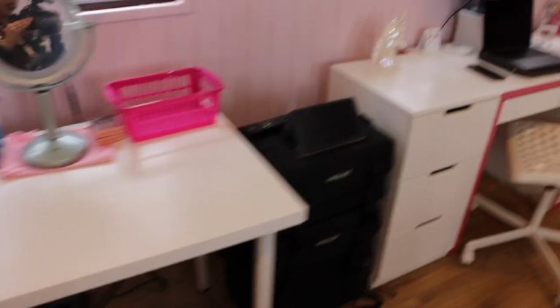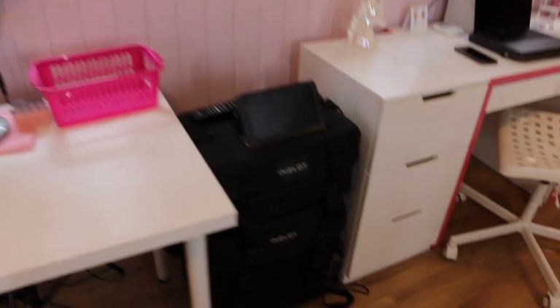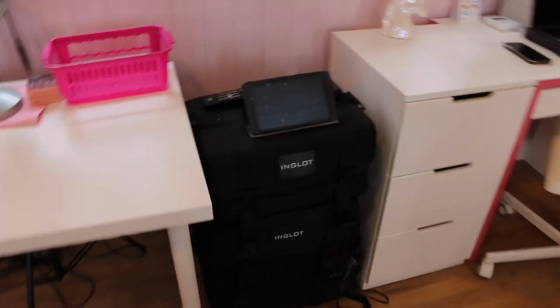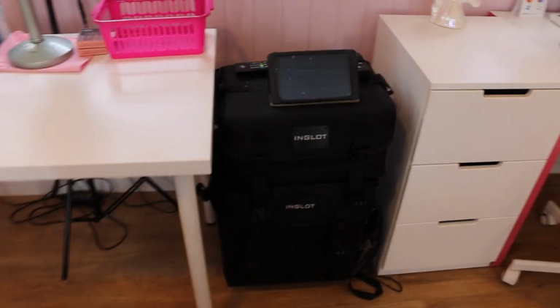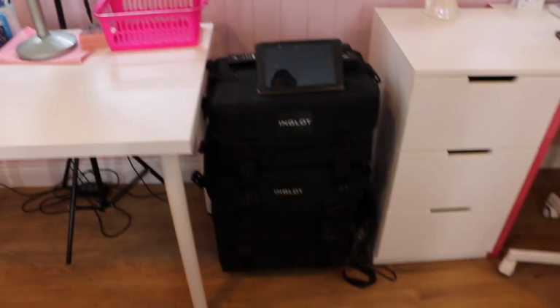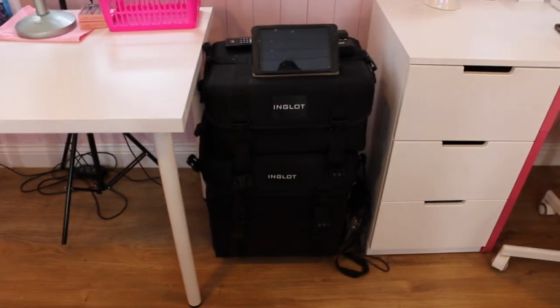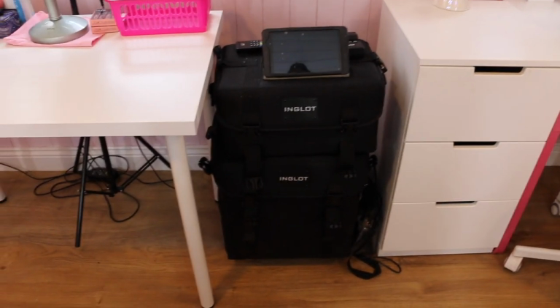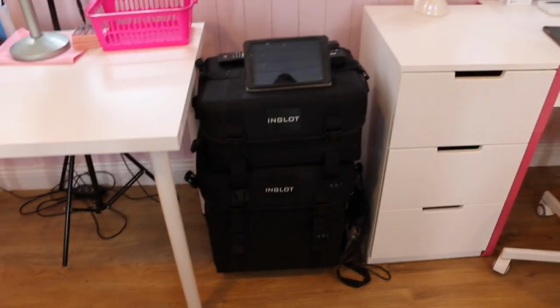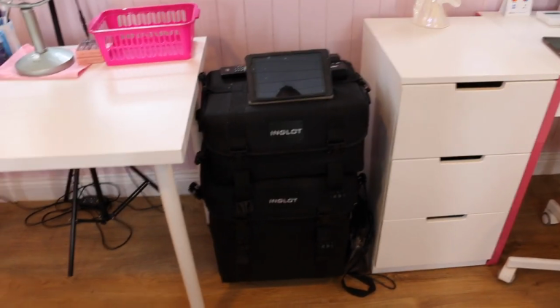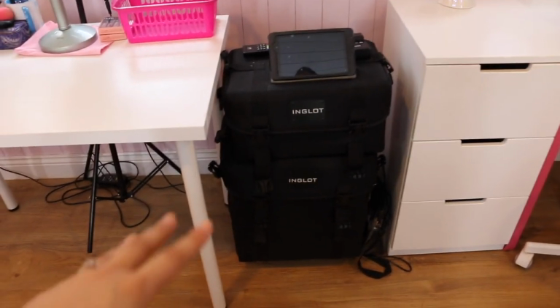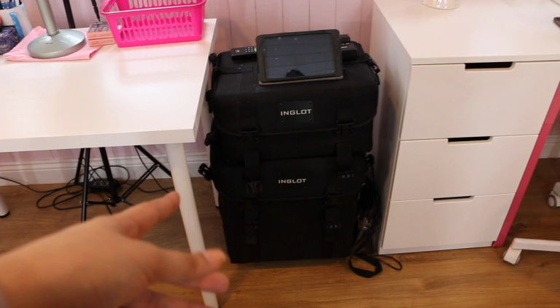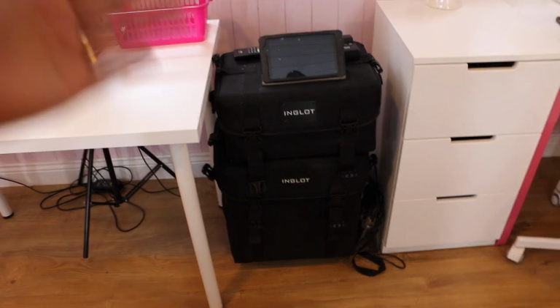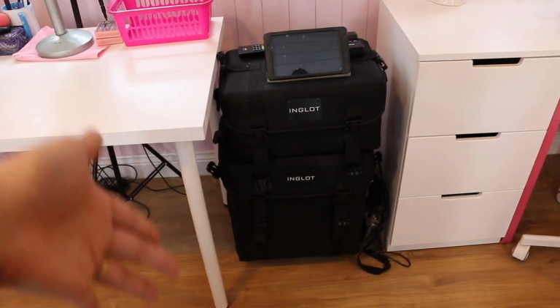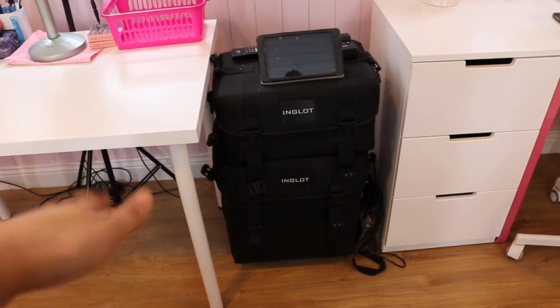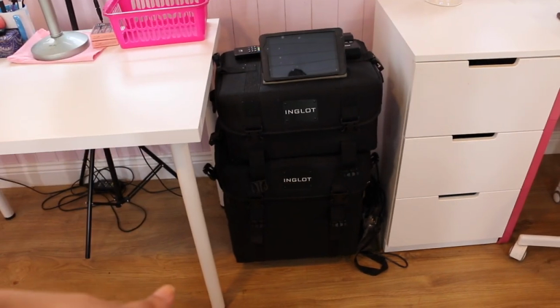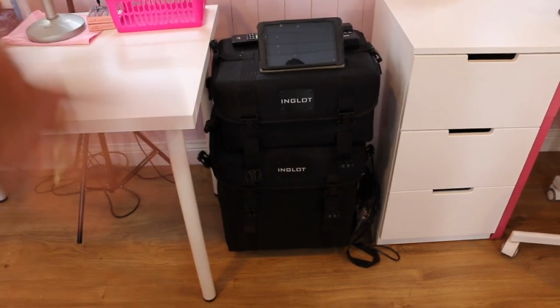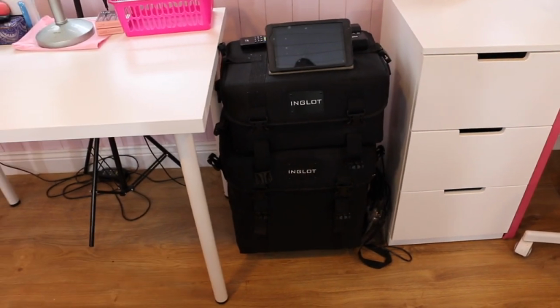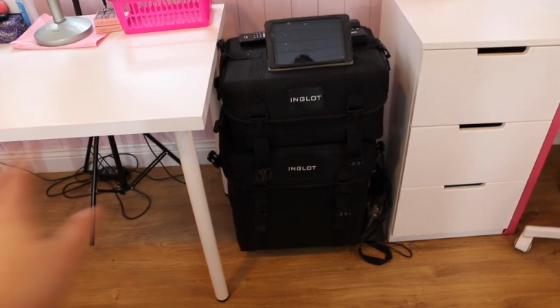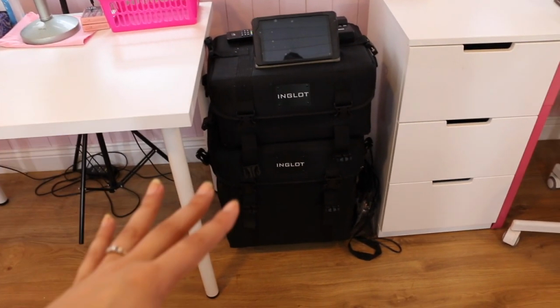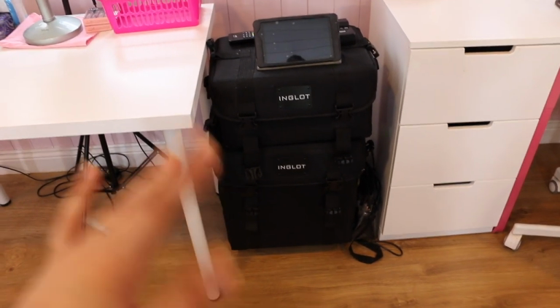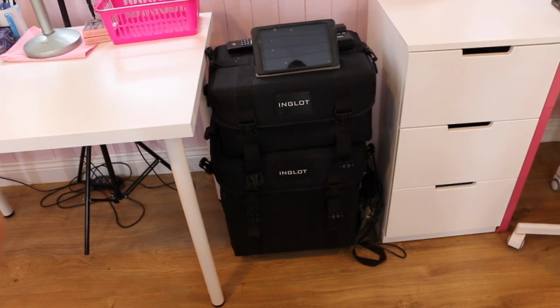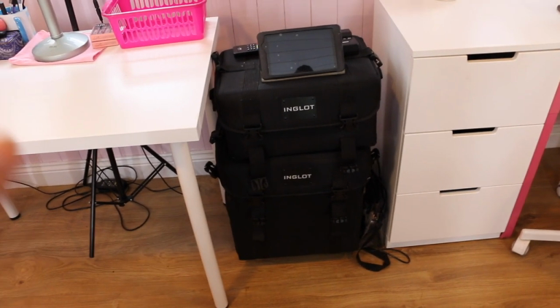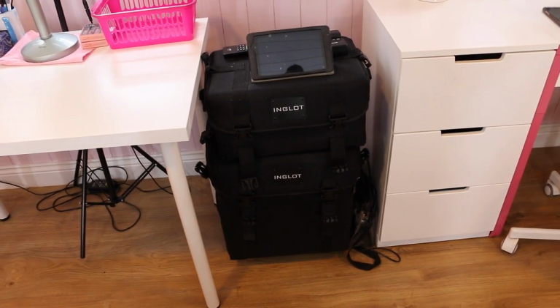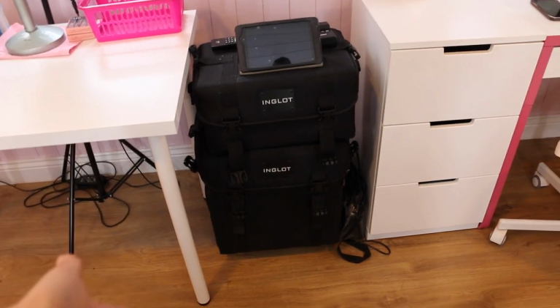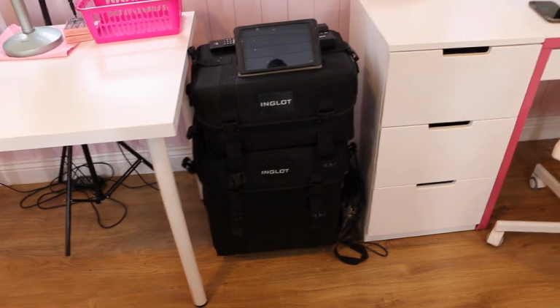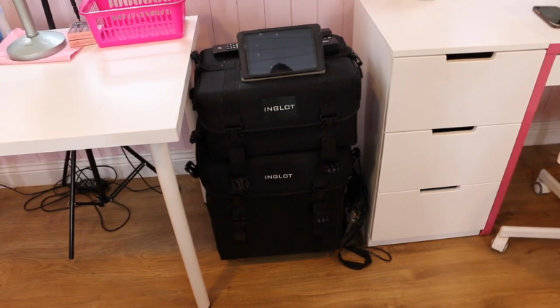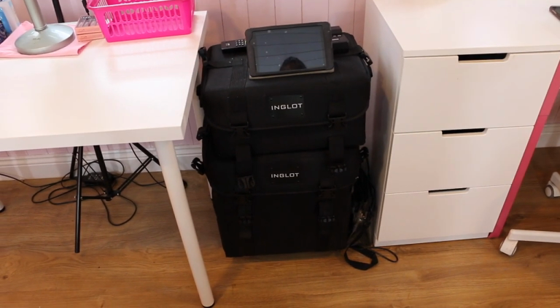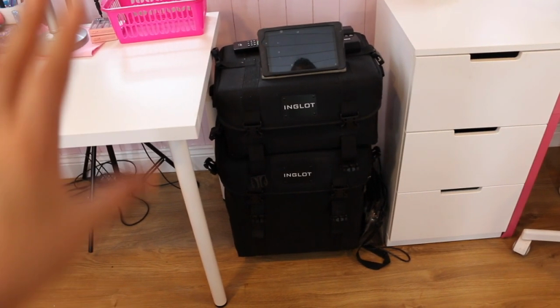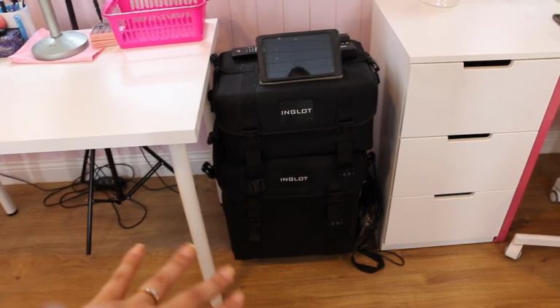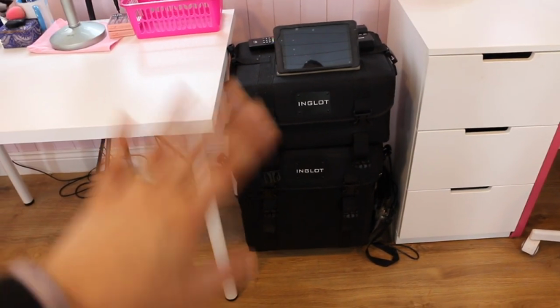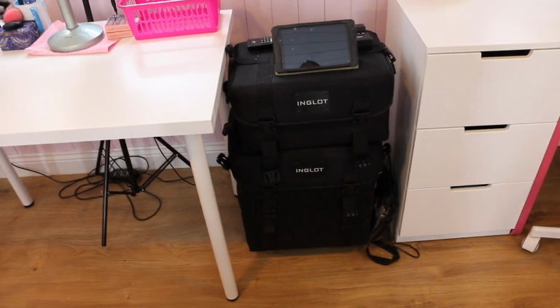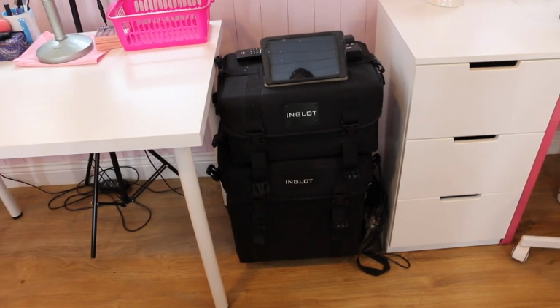I just have a few extra little bits — spoolies, spatulas, tweezers, and some lip products I need to post about. I have a basket to the side for dirty brushes that need cleaning. Alongside that I have my kit bags — these are what I use for call-outs when I take my makeup kit with me. I'll also do a 'what's in my kit' video so you can see inside those.